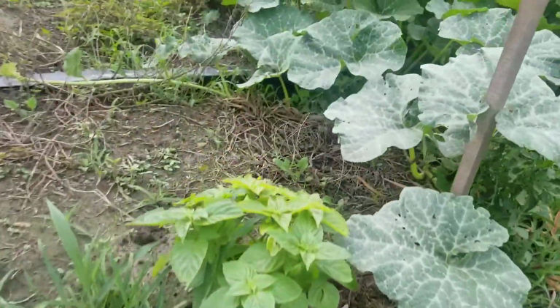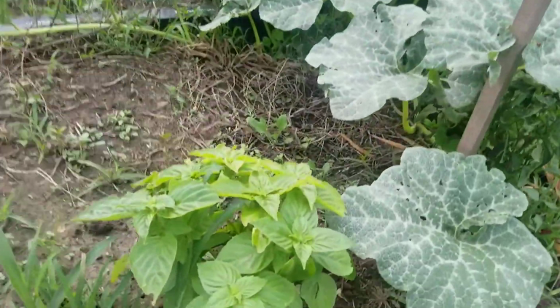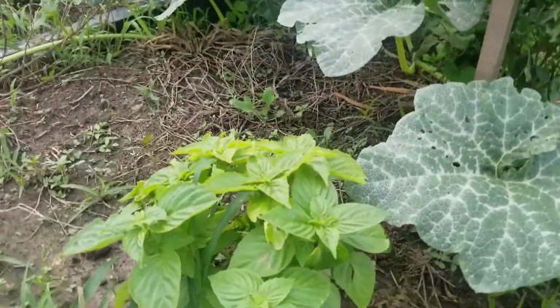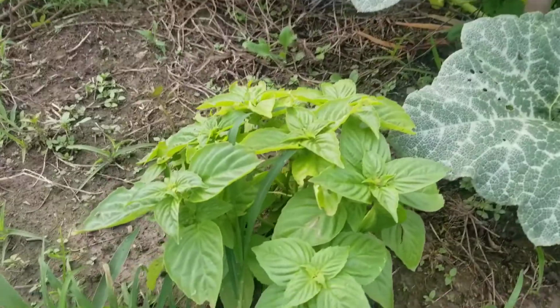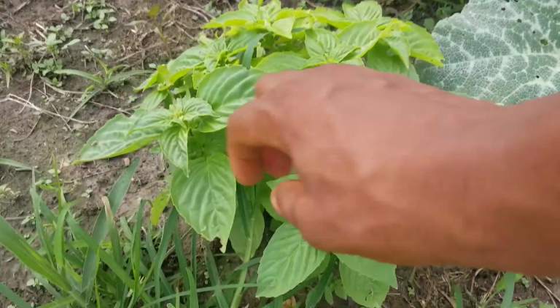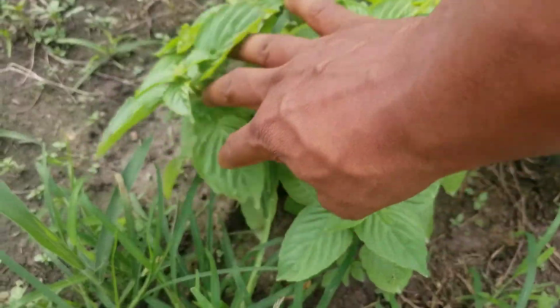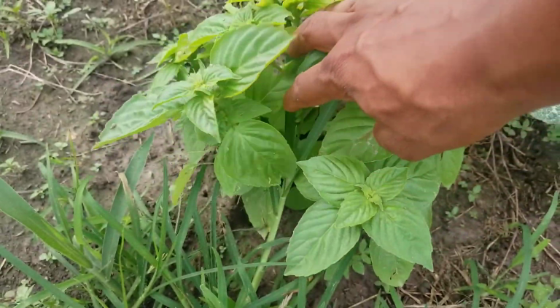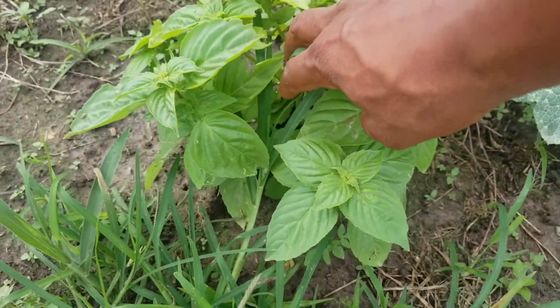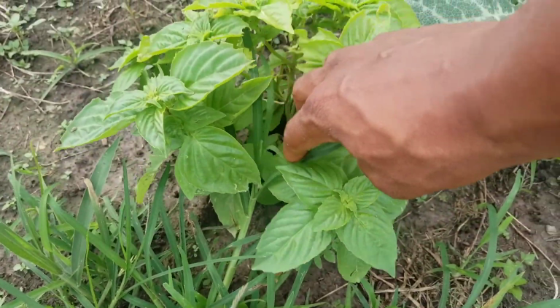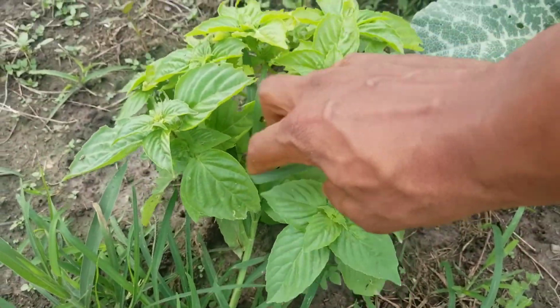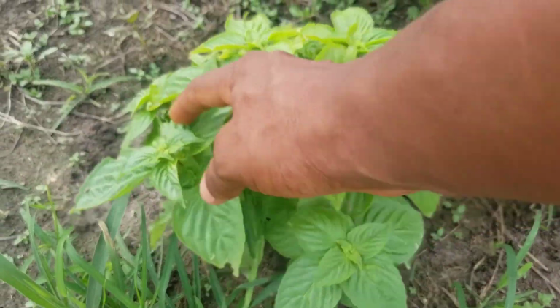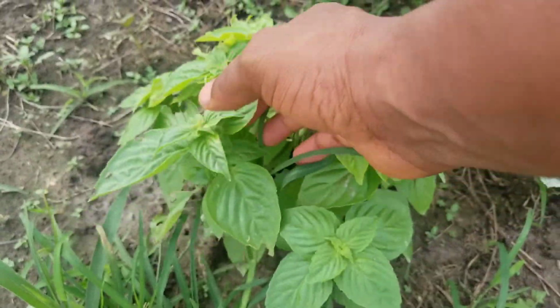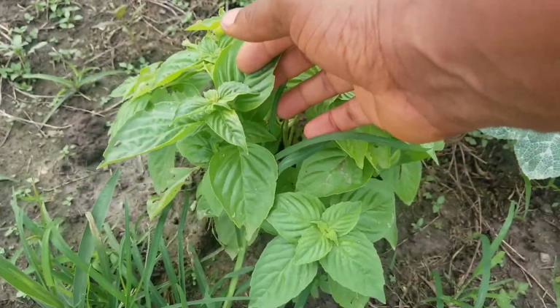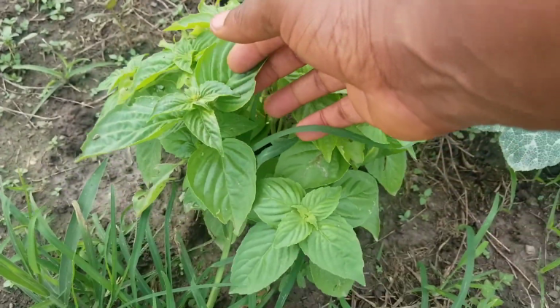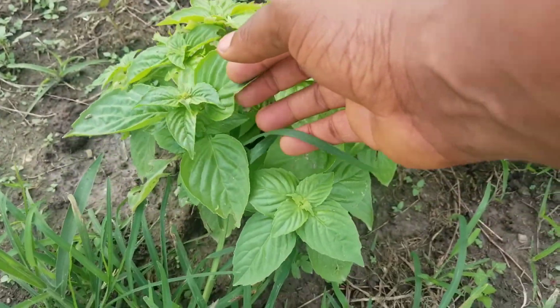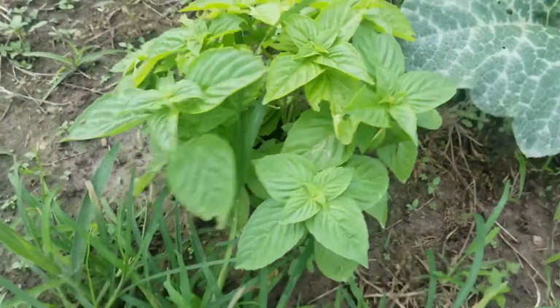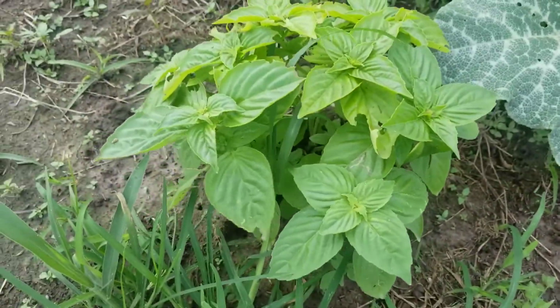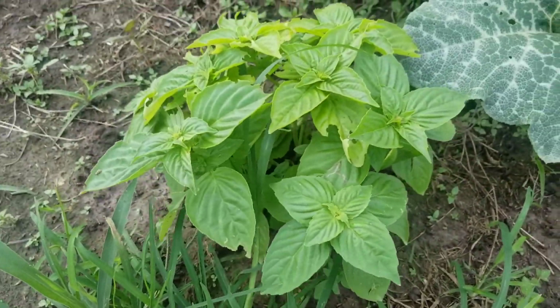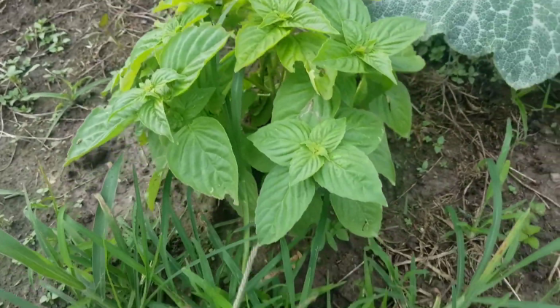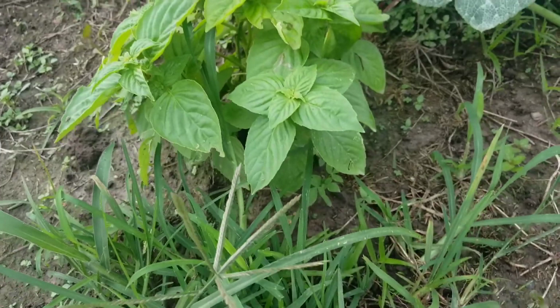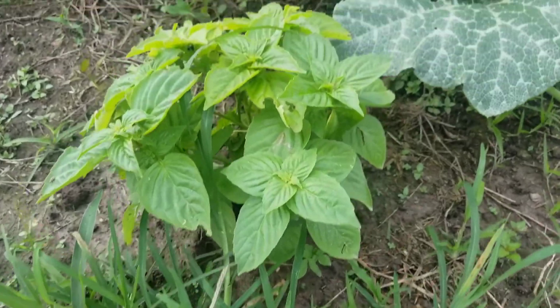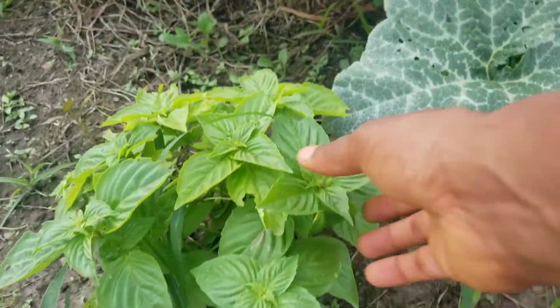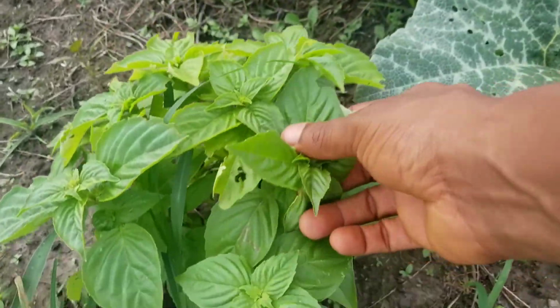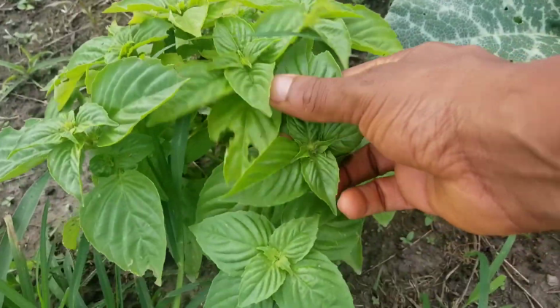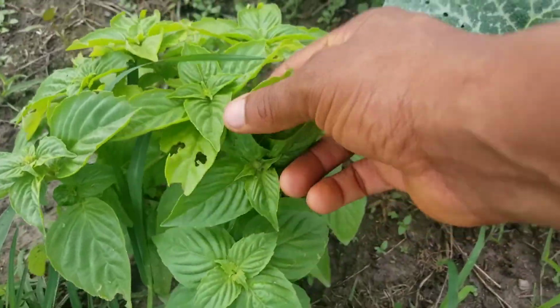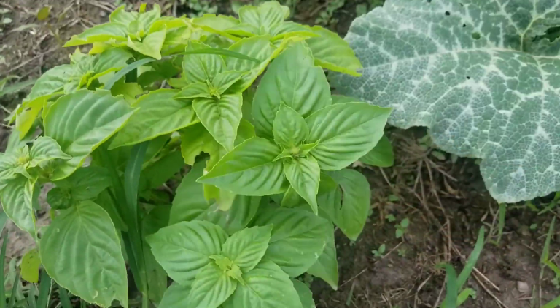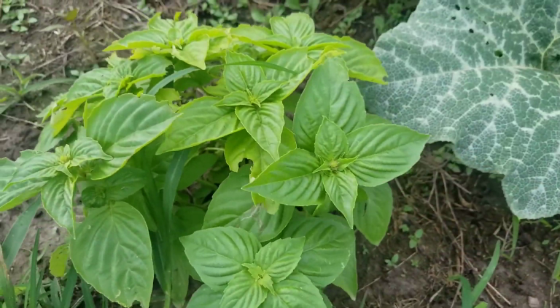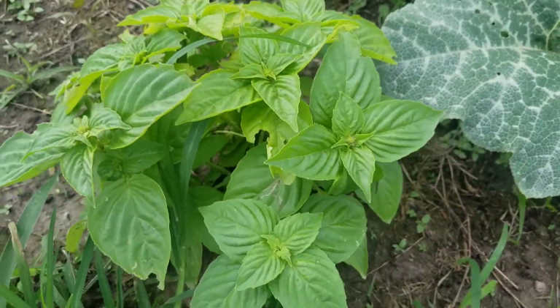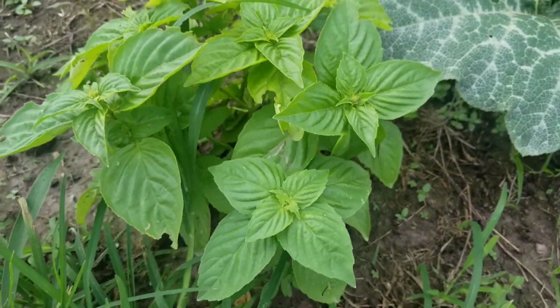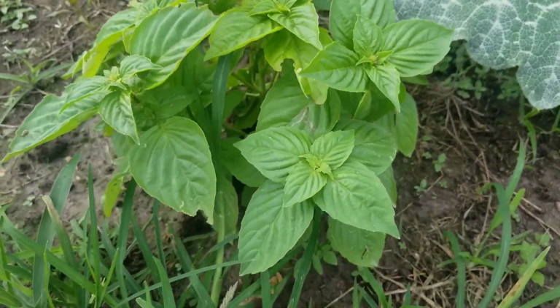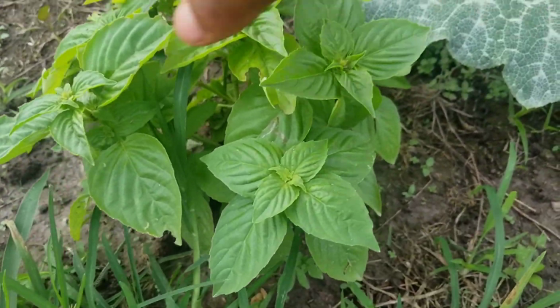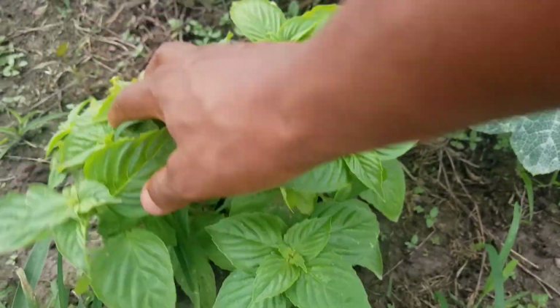Basil. Beautiful basil. That's Italian — this is Italian sweet basil. Smells amazing.